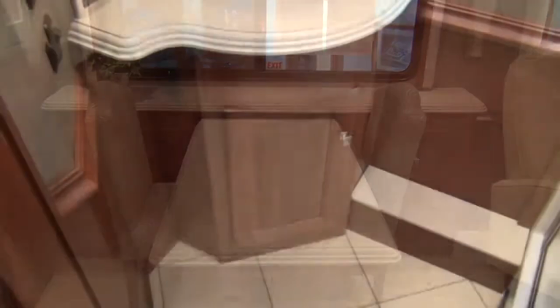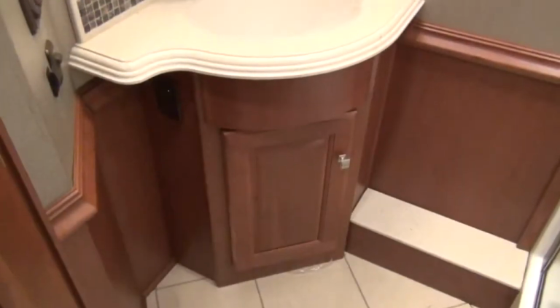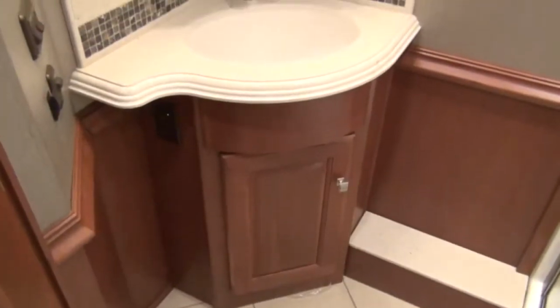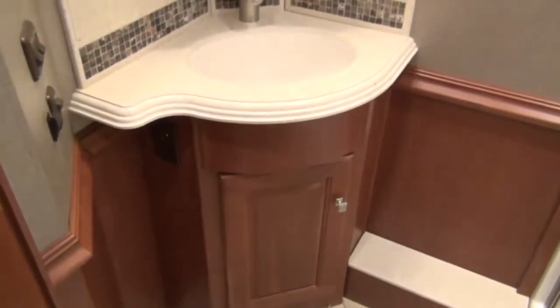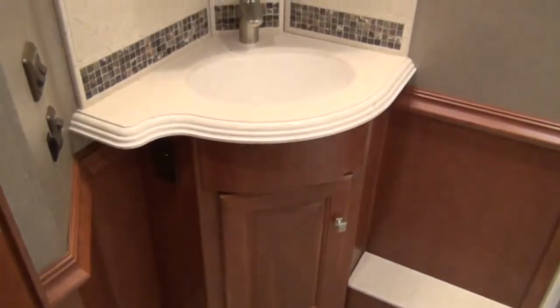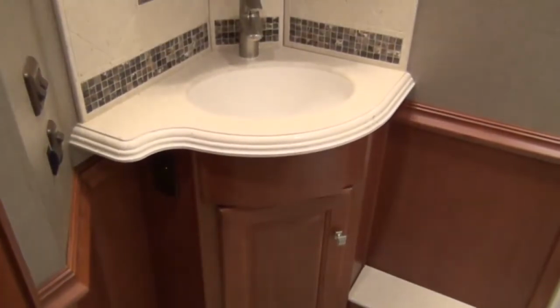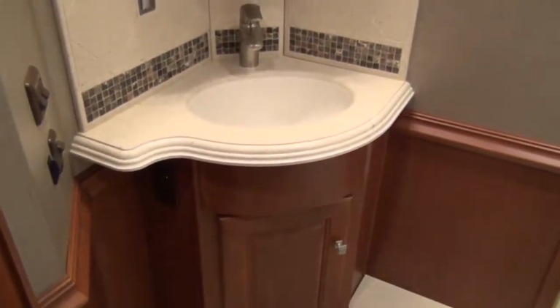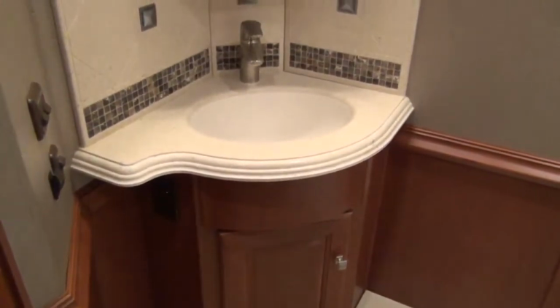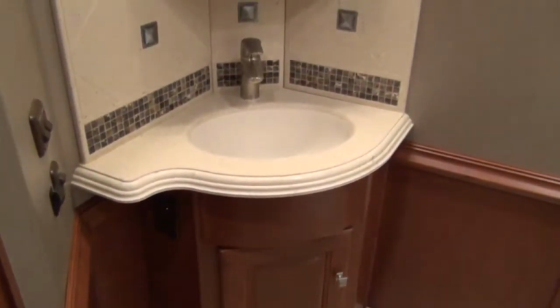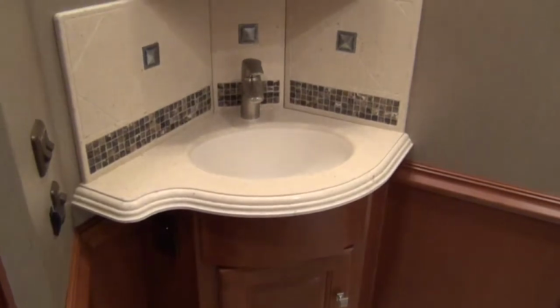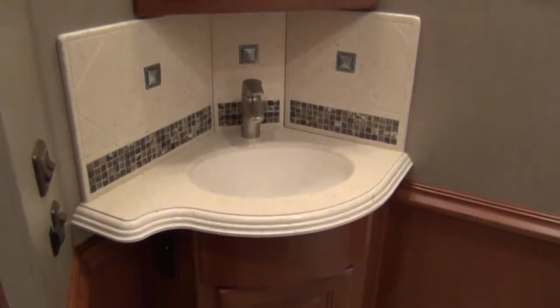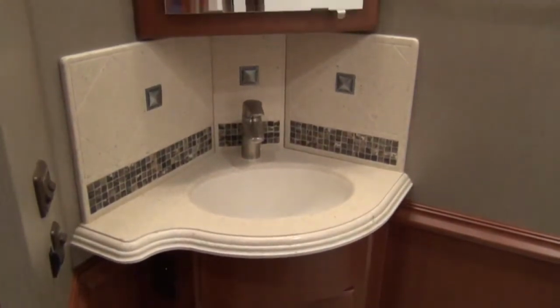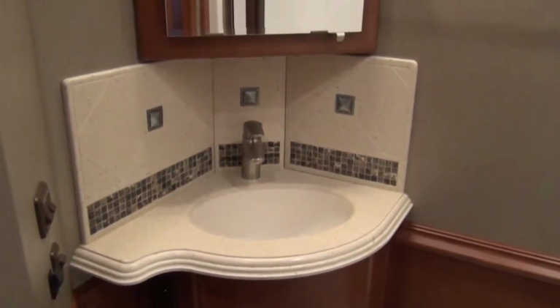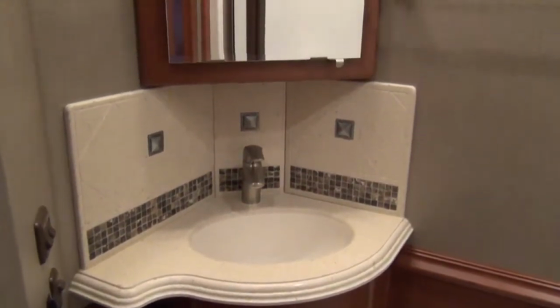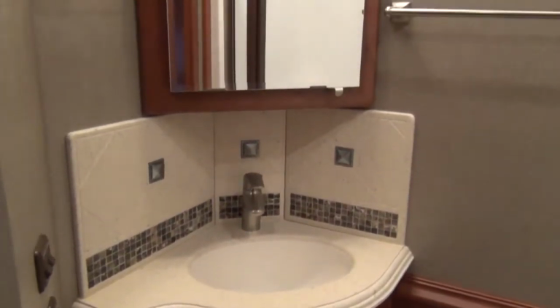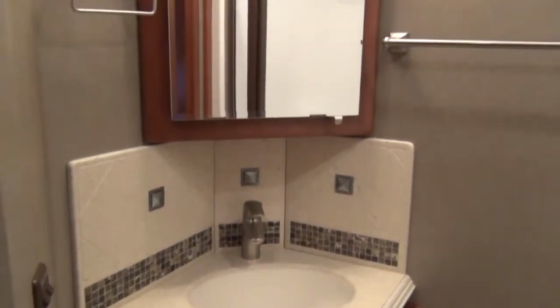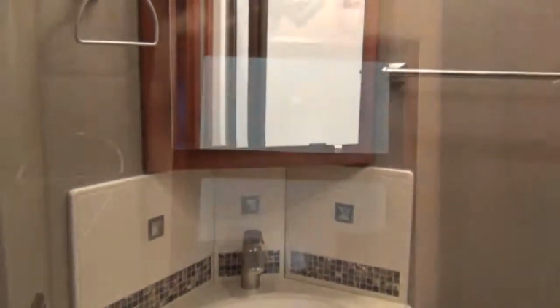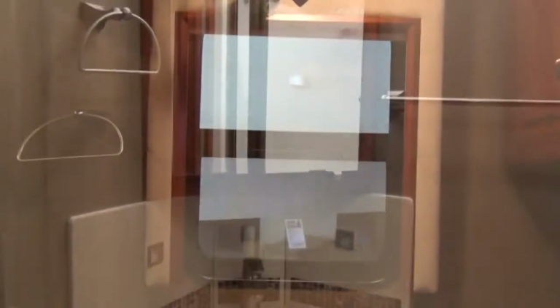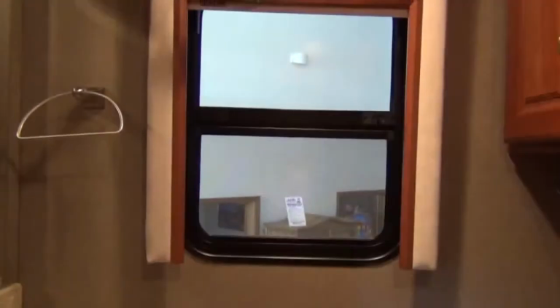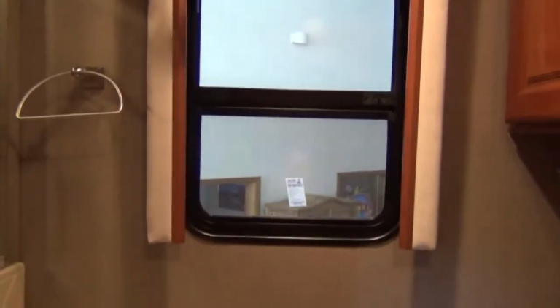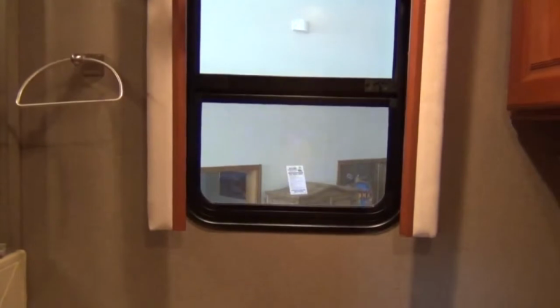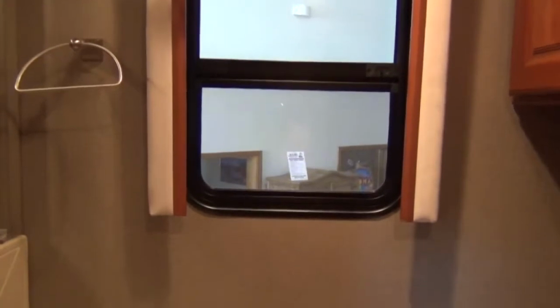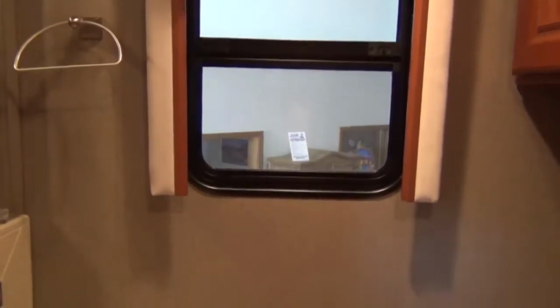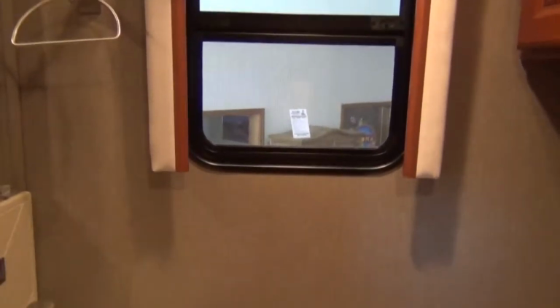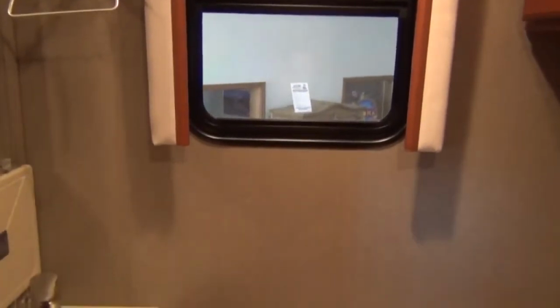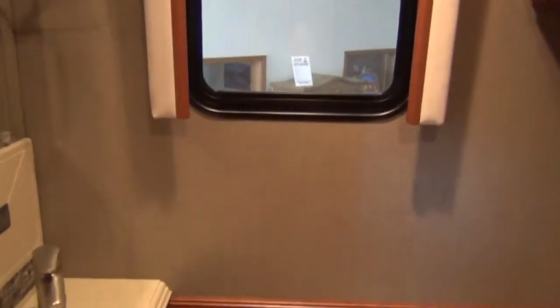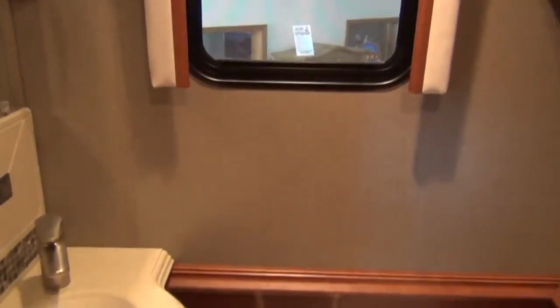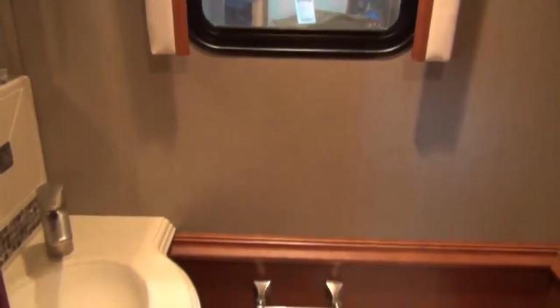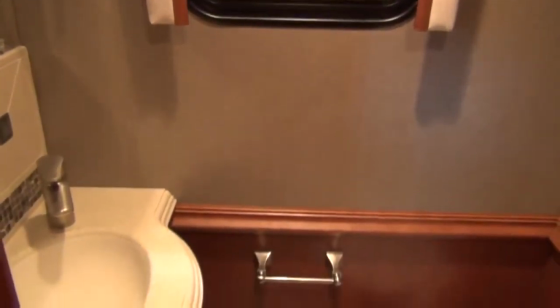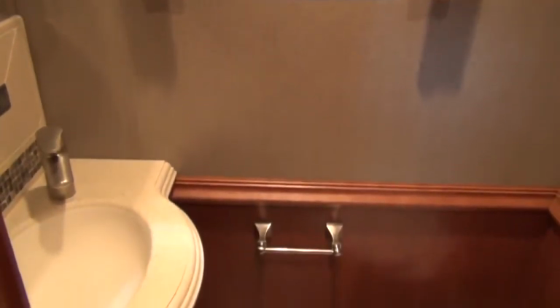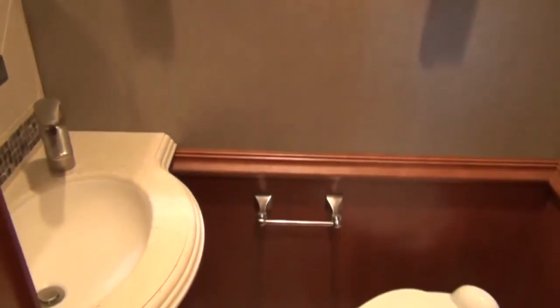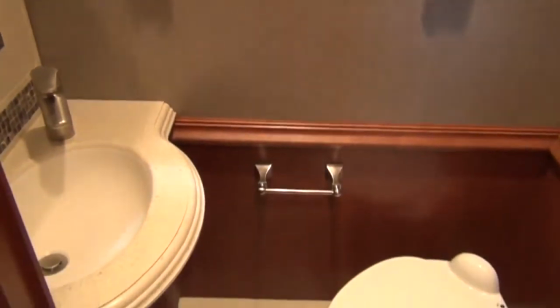The unique bathroom divides the toilet and shower into private rooms, both featuring individual vanities. This is practical for couples who want to spend less time getting ready and more time enjoying their day.